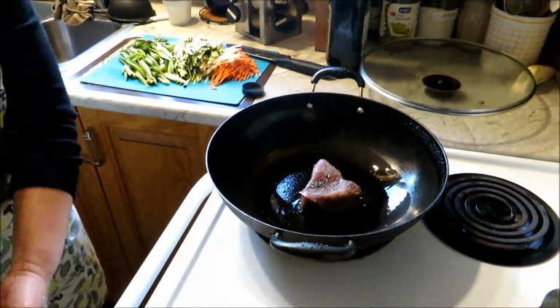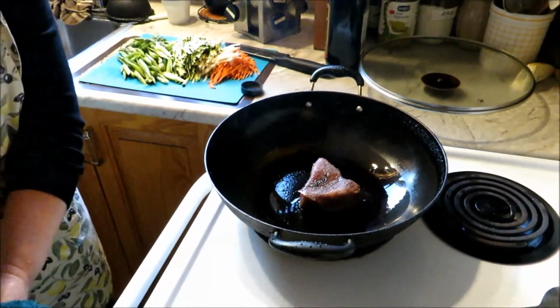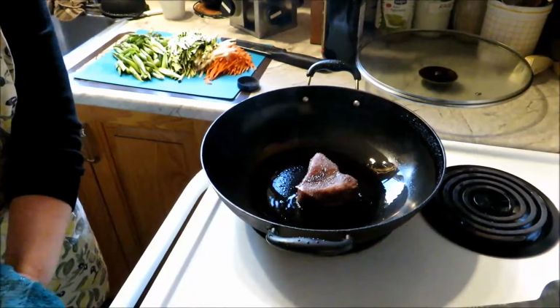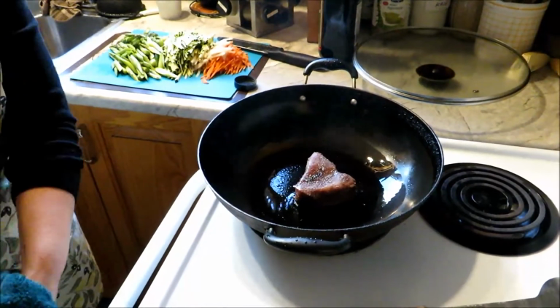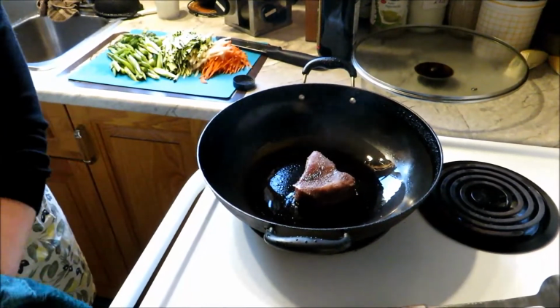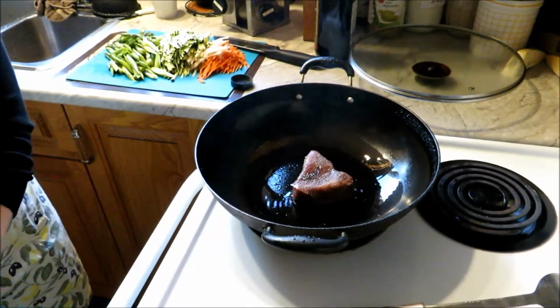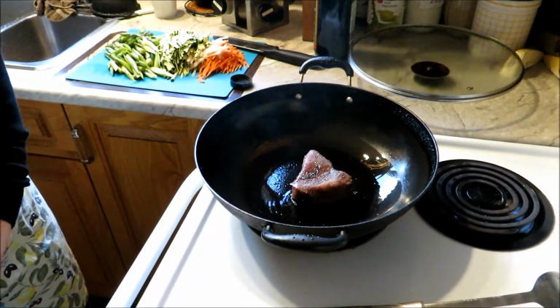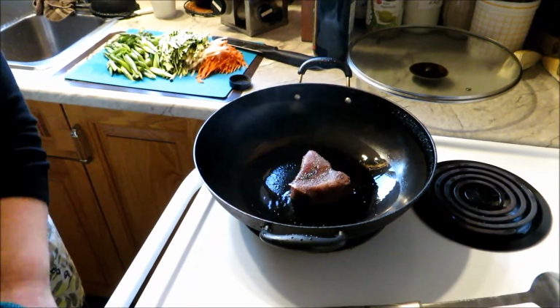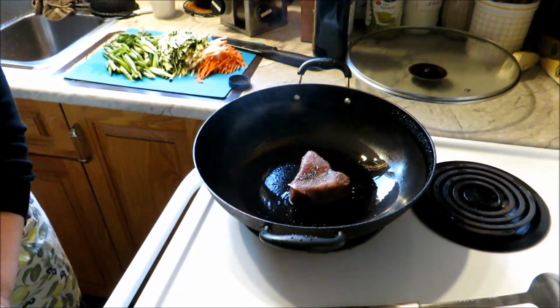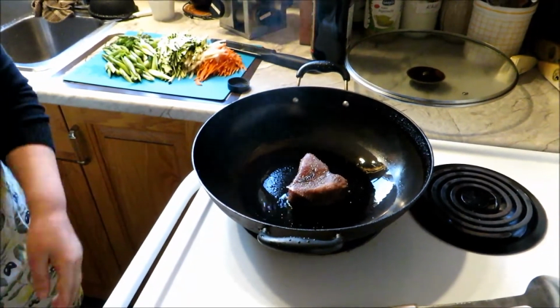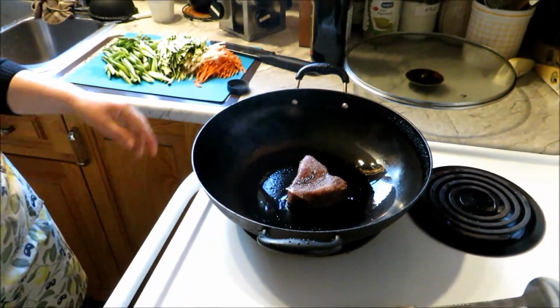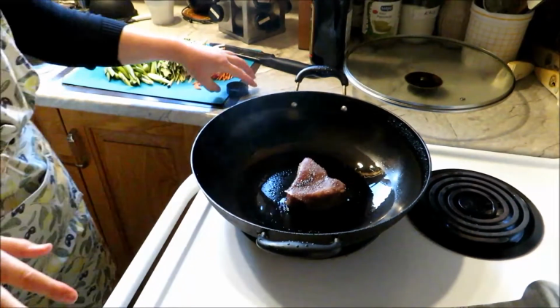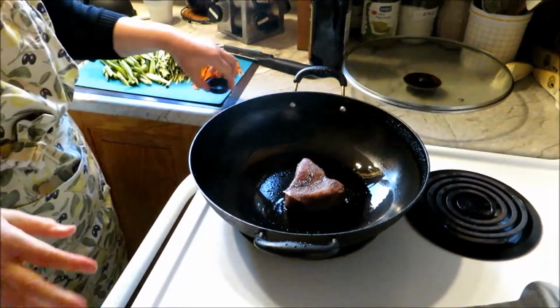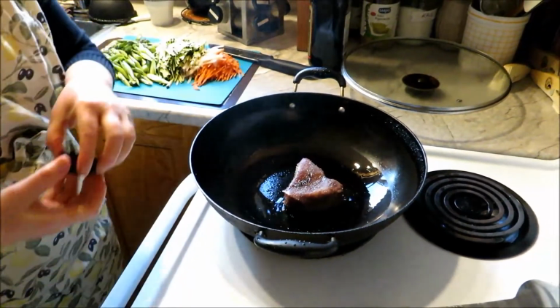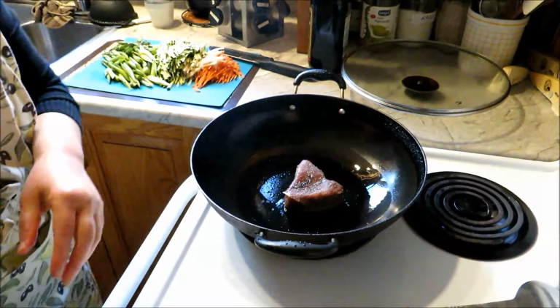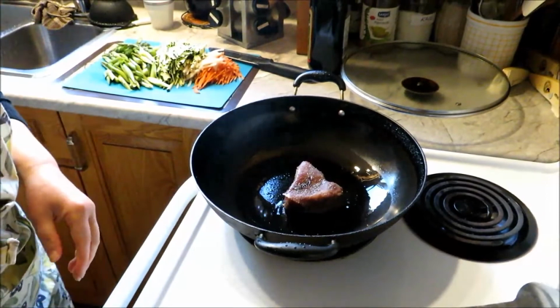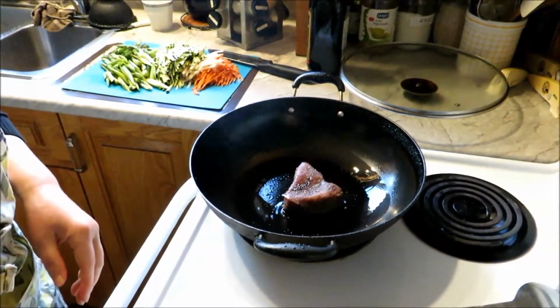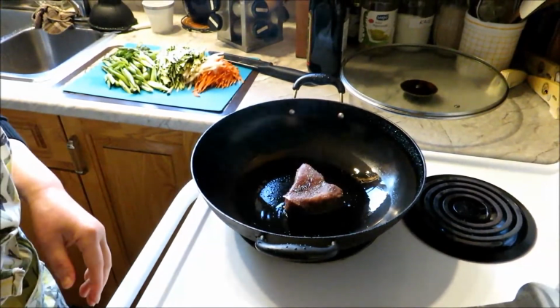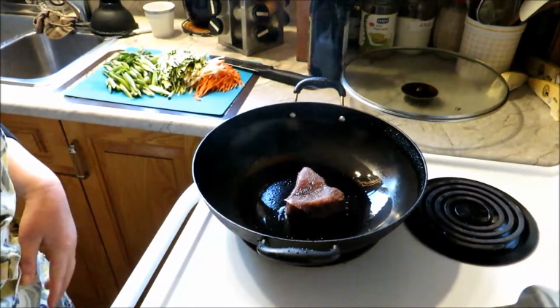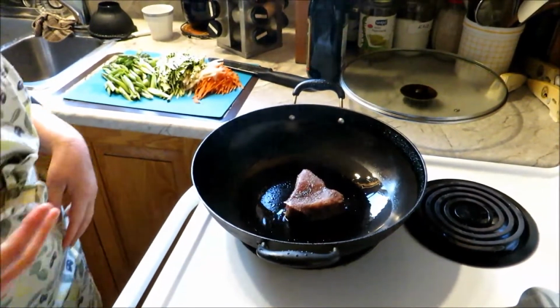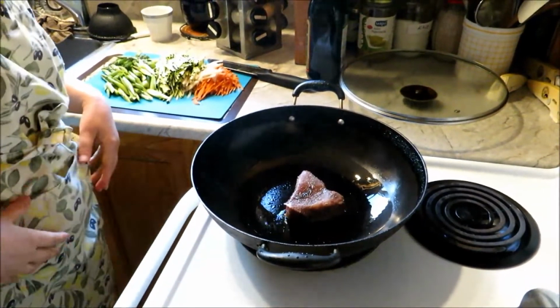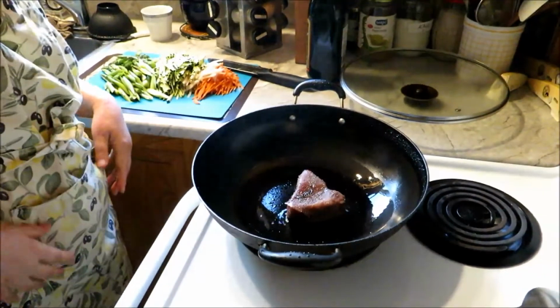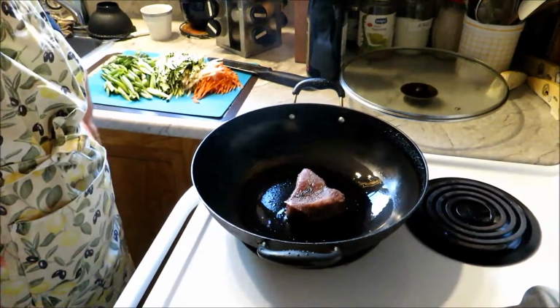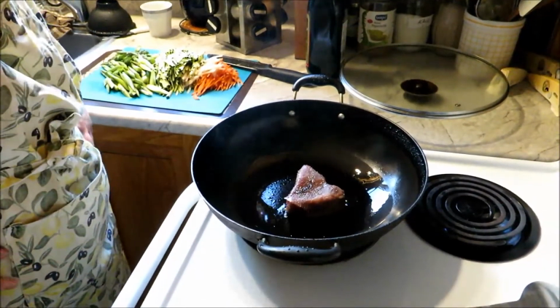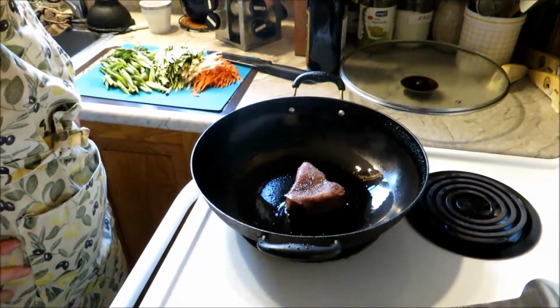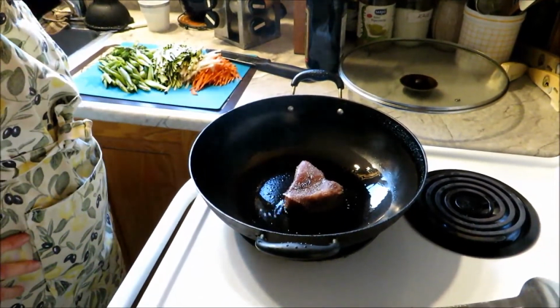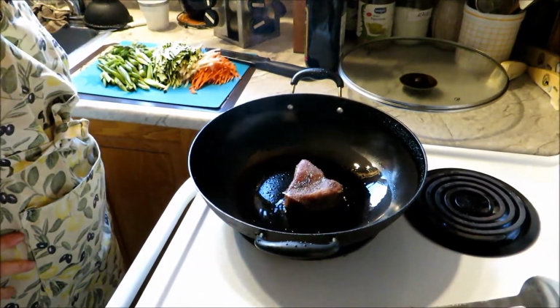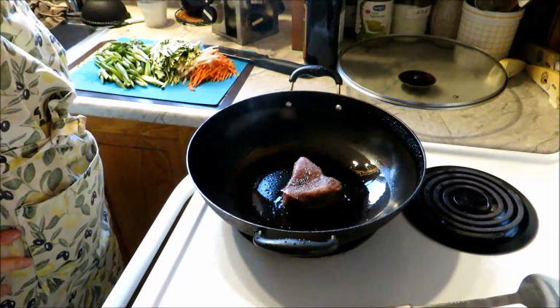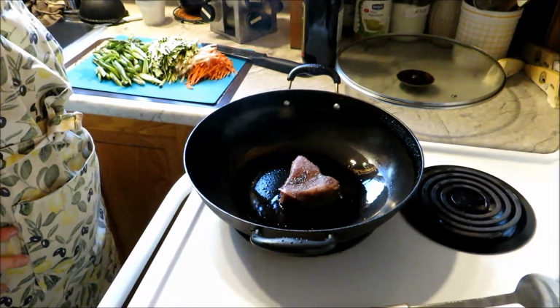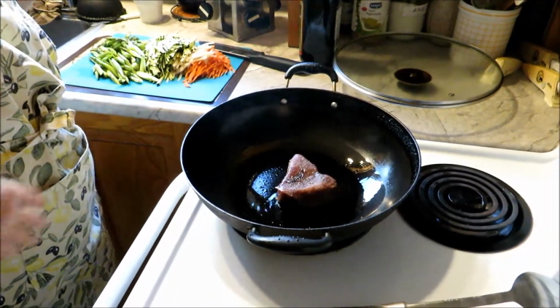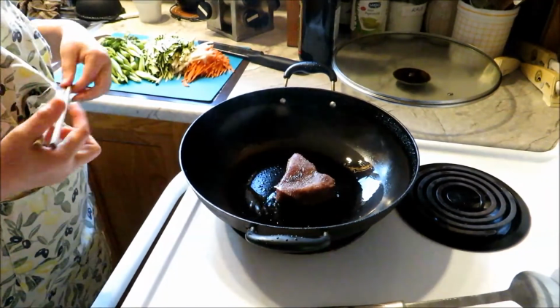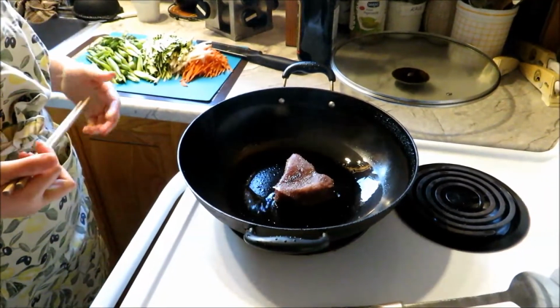It depends on your own taste. If you like it a little bit tender, you can cook it medium rare. If you don't like it tender and you like it well cooked, you just leave it a little bit longer.